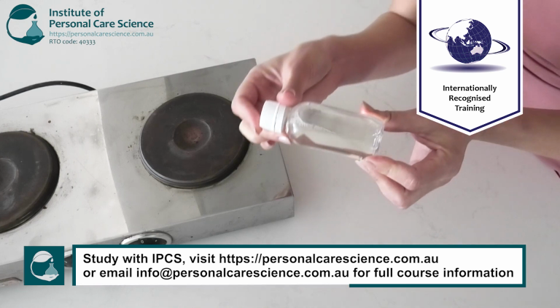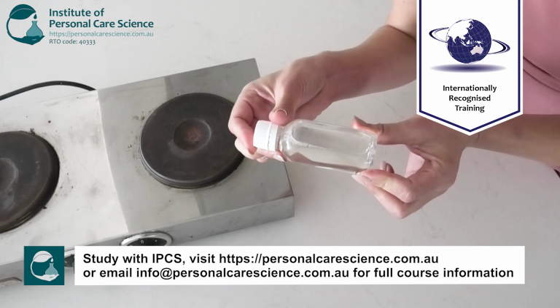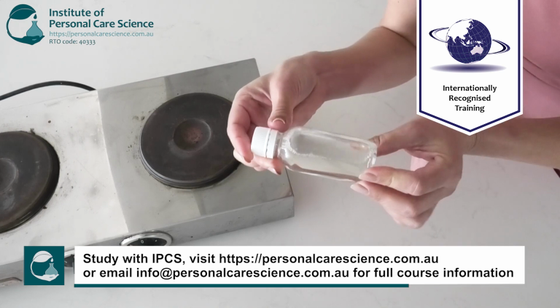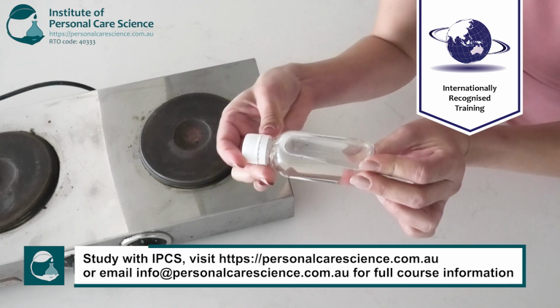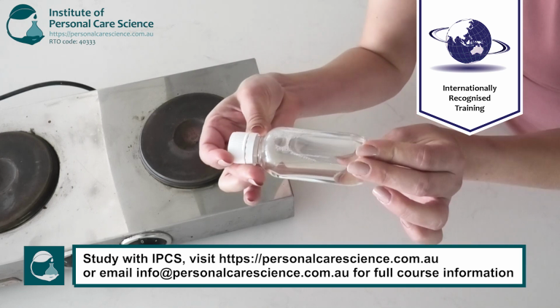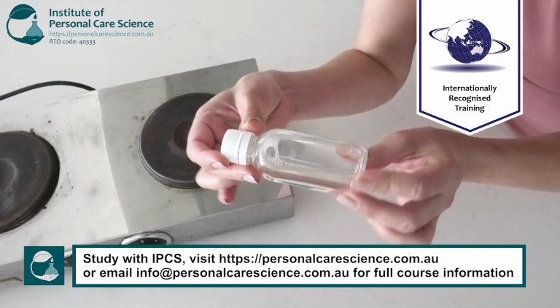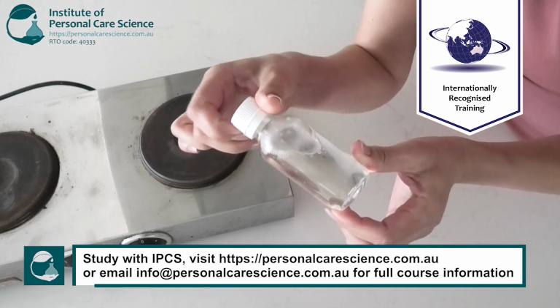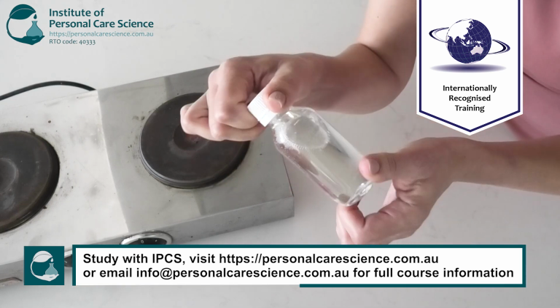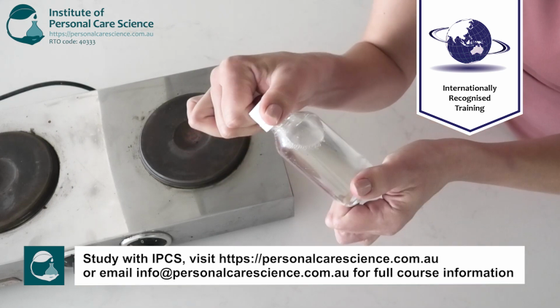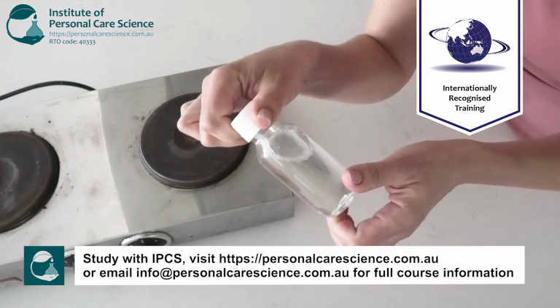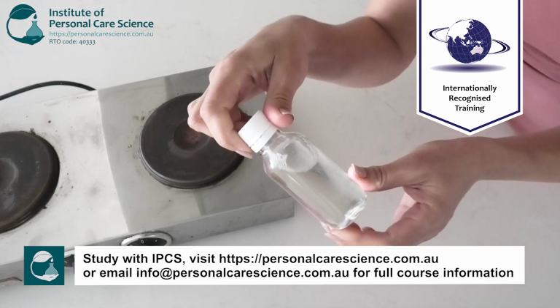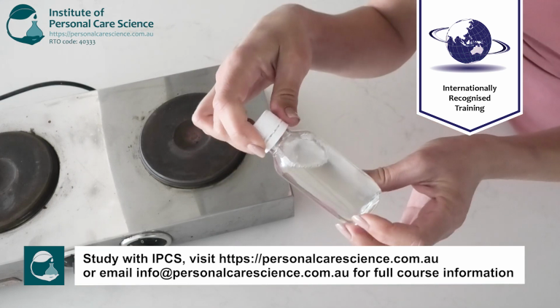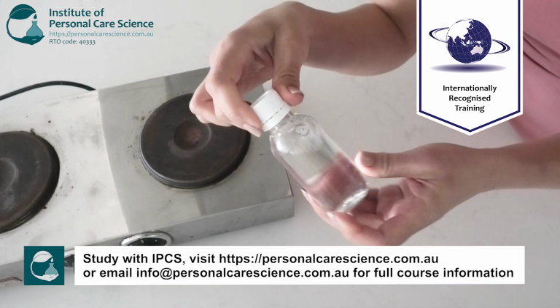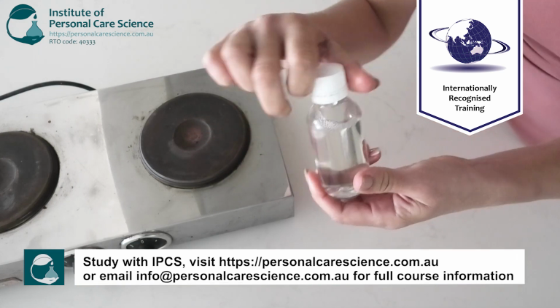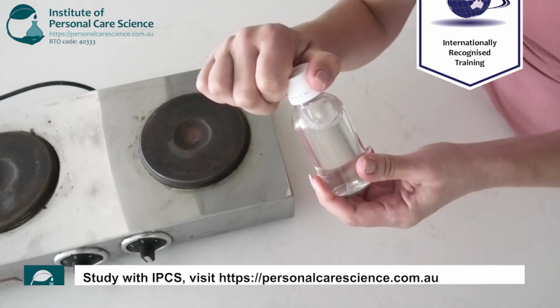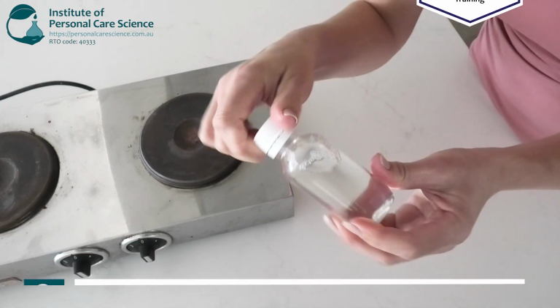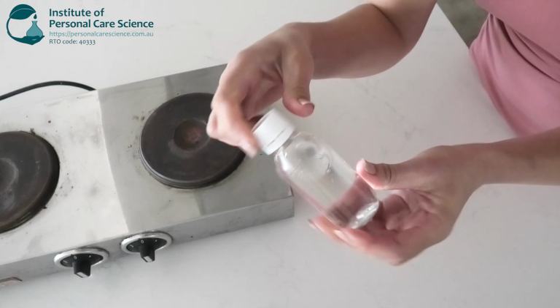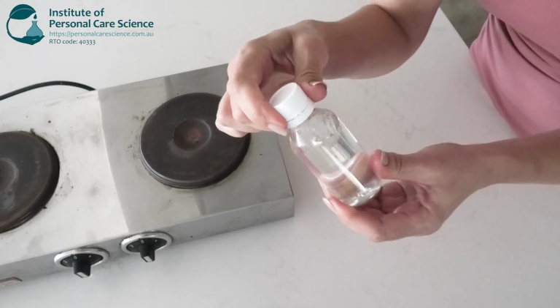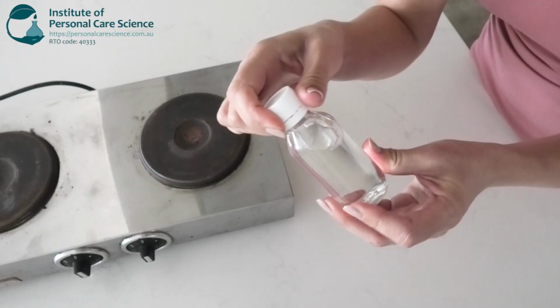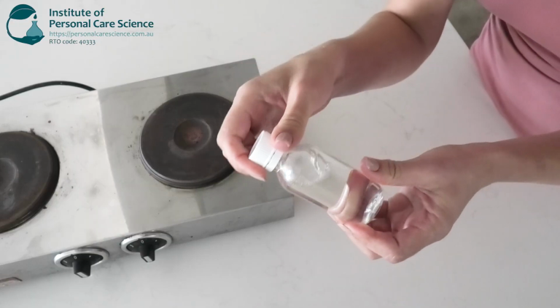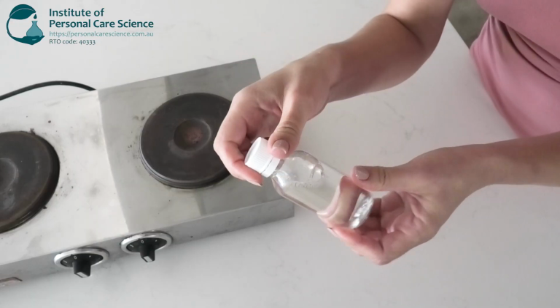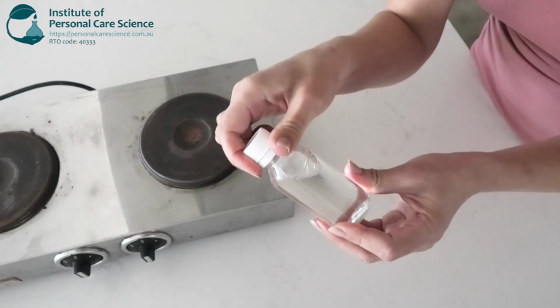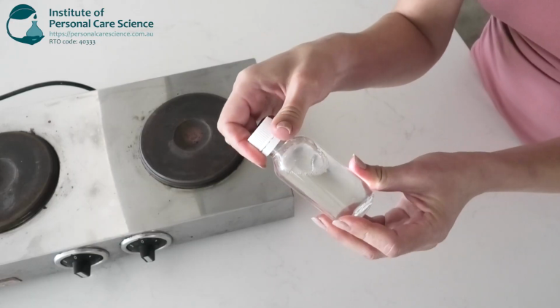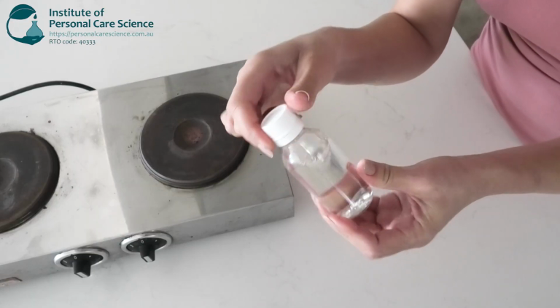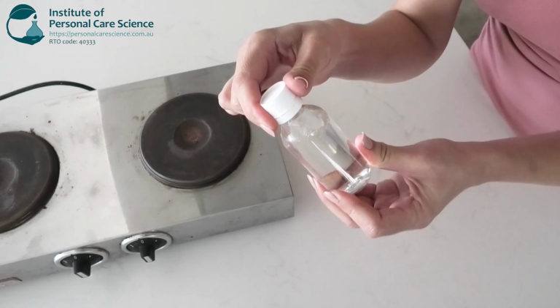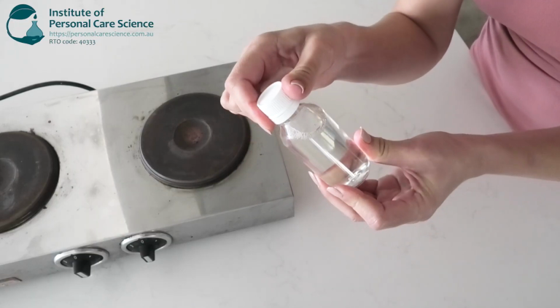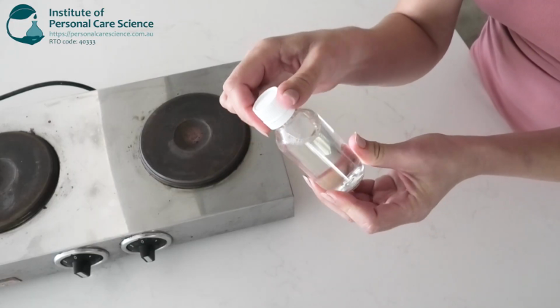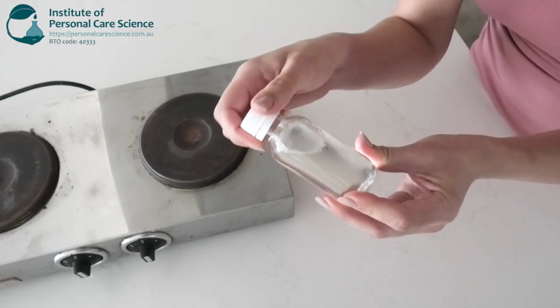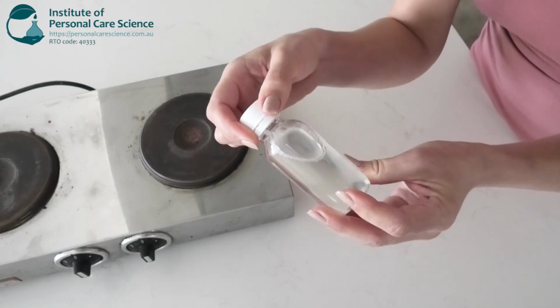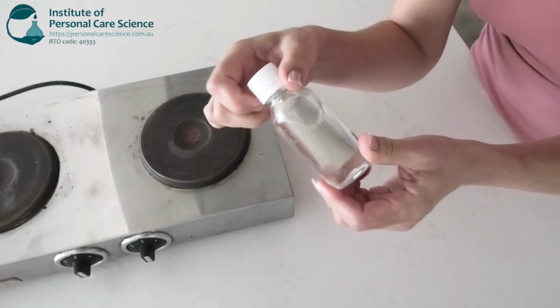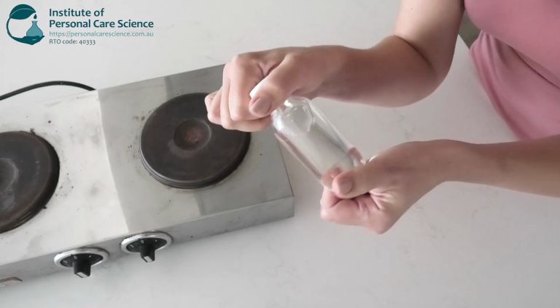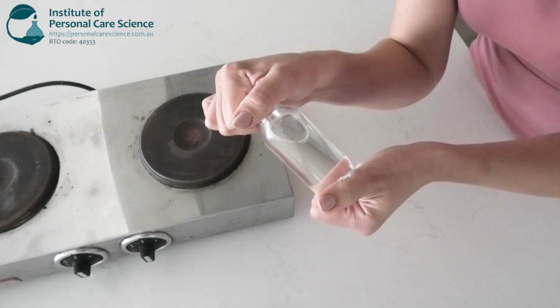Now we have this beautiful clear makeup cleansing oil to help remove stubborn makeup, waterproof makeup, sunscreen, excess sebum and impurities from the skin.